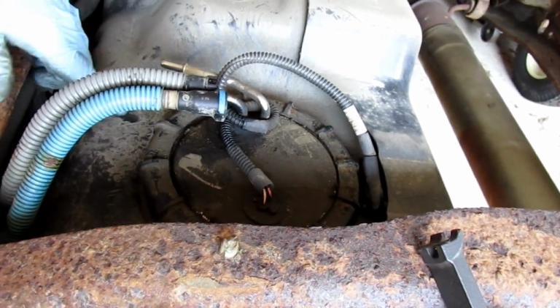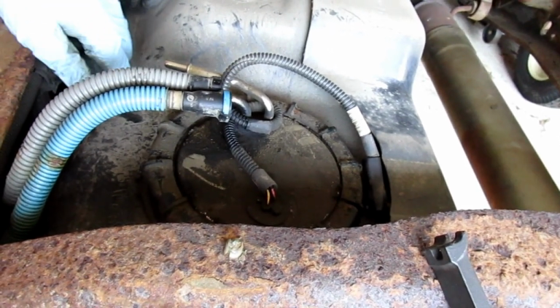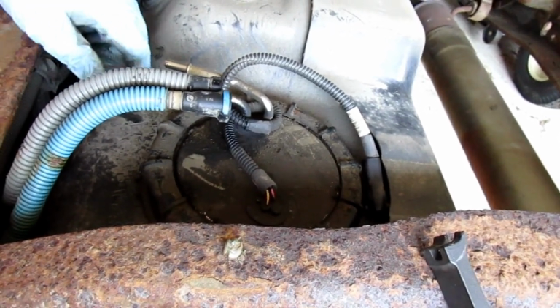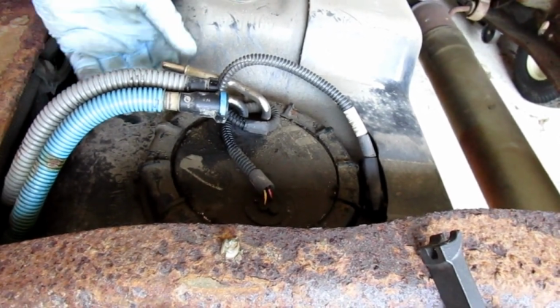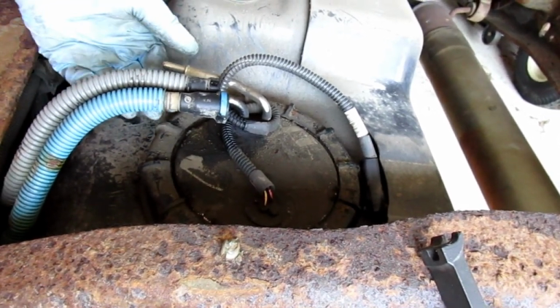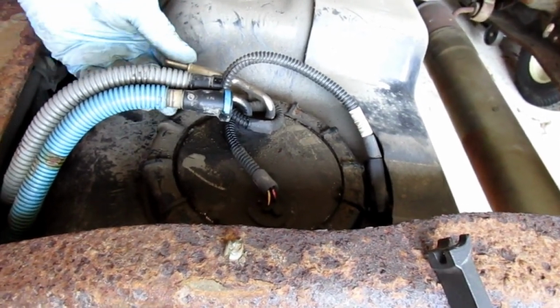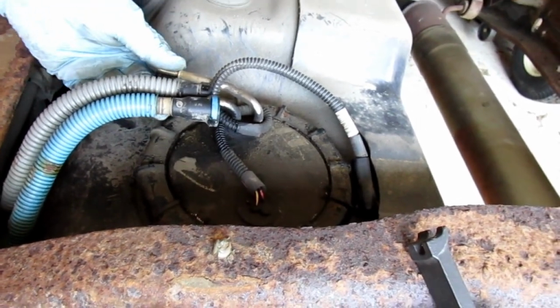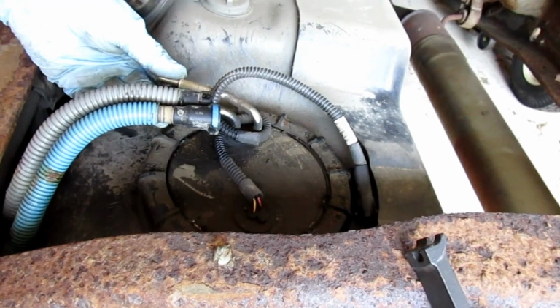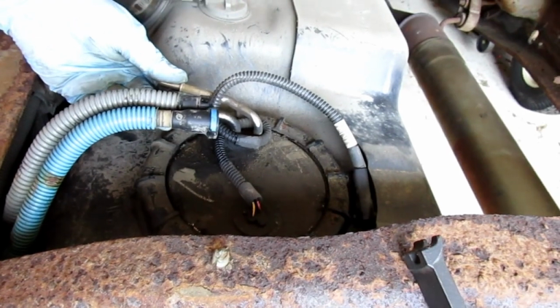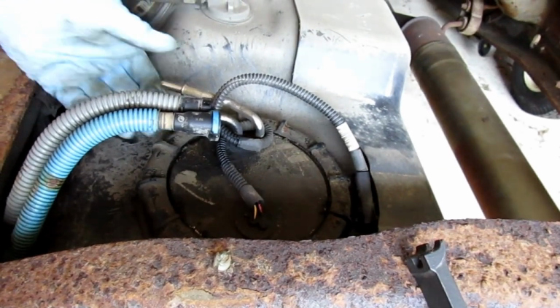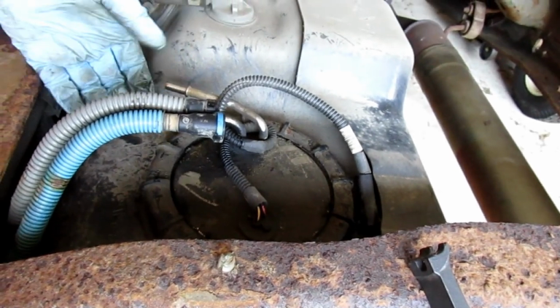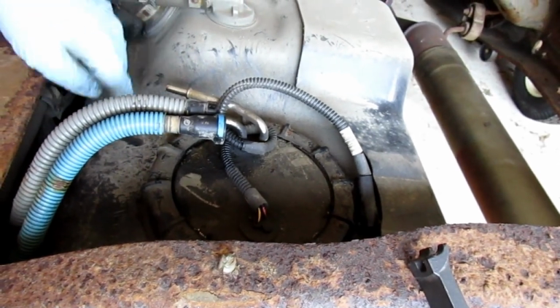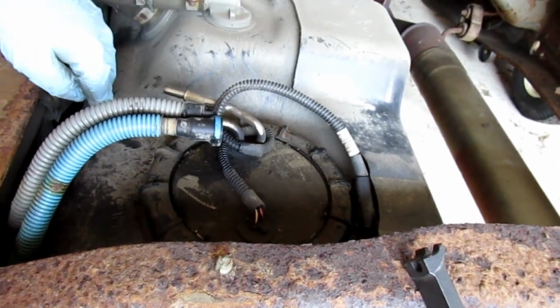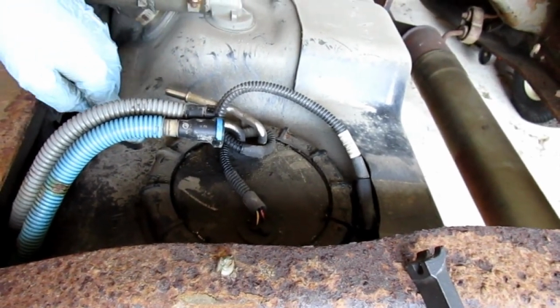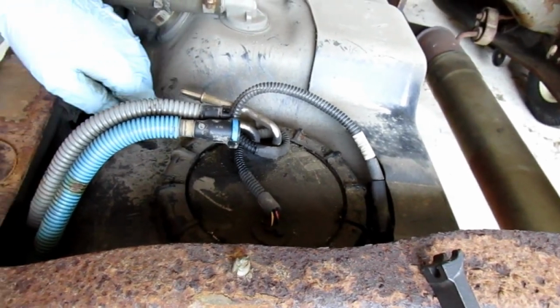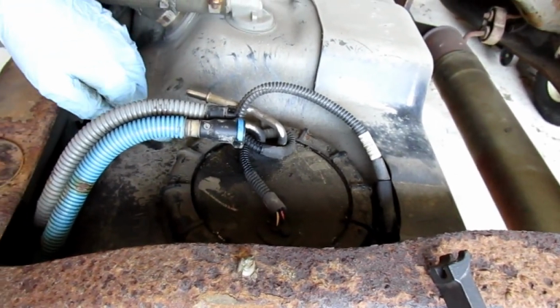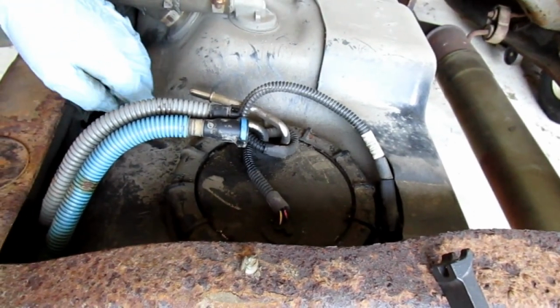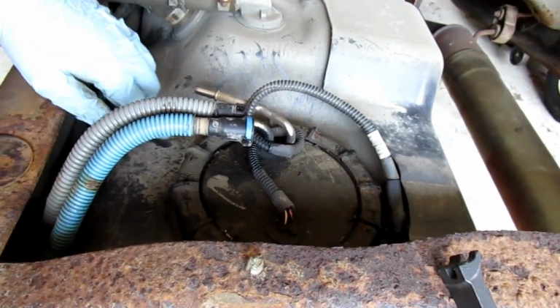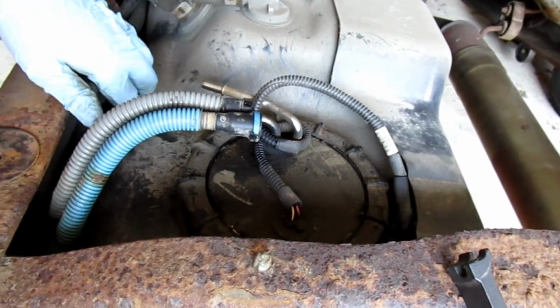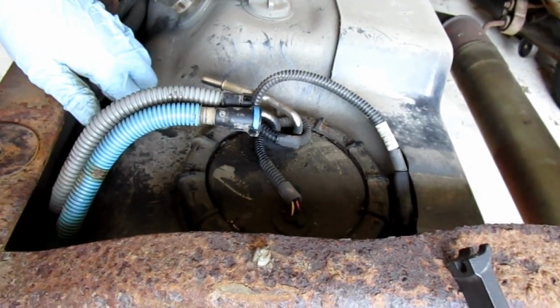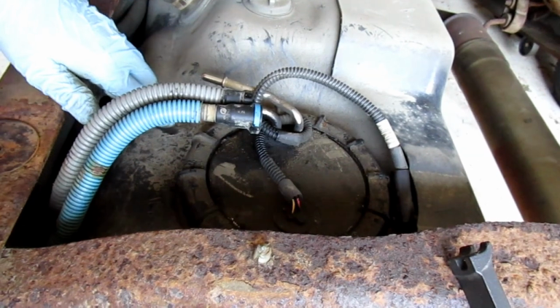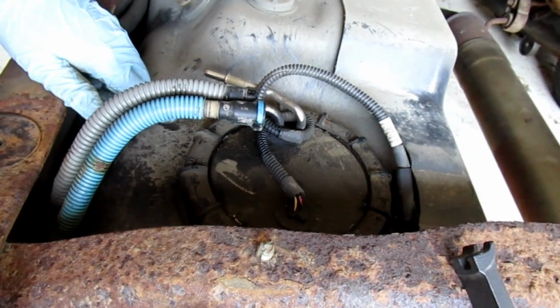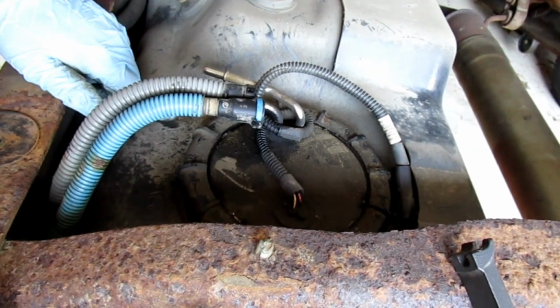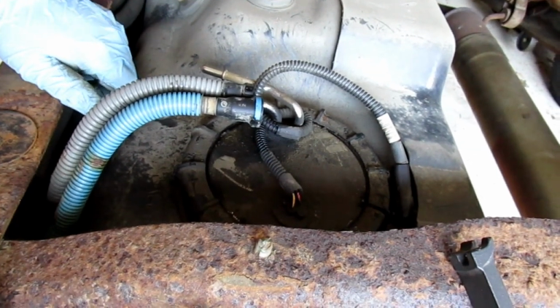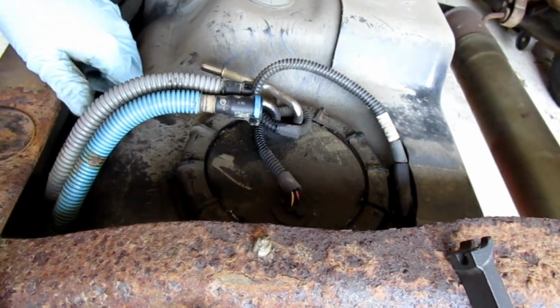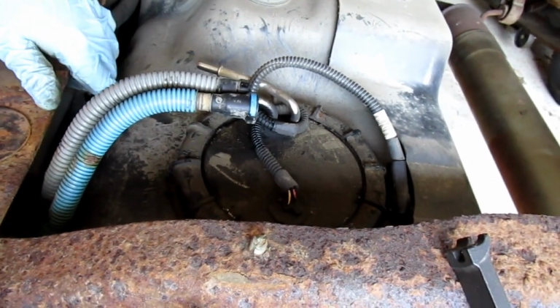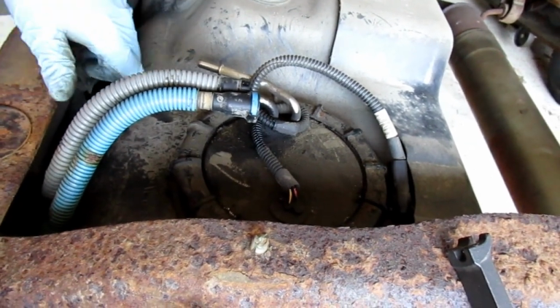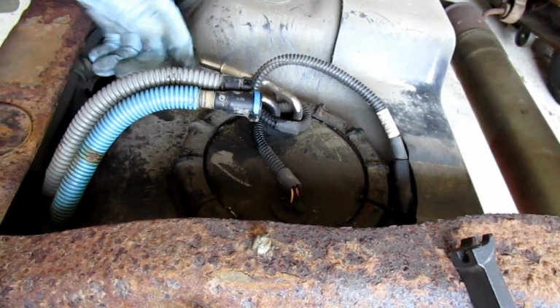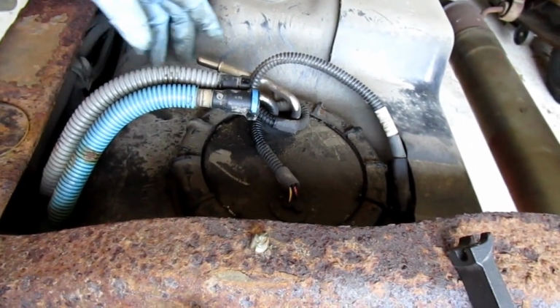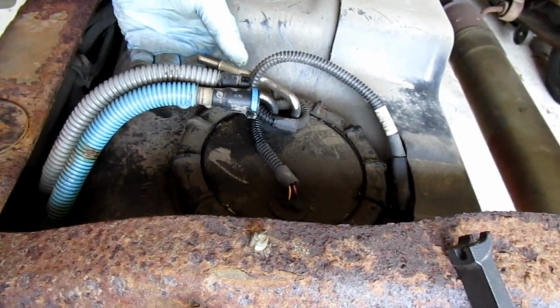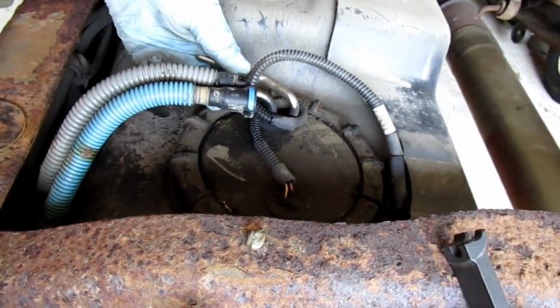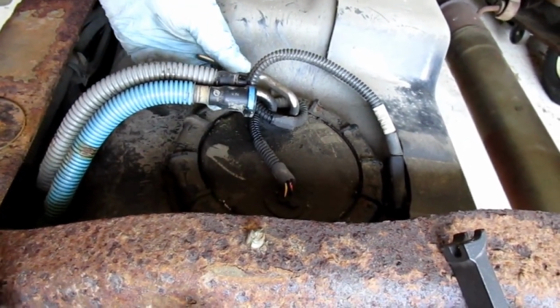Another thing you want to do is make sure you put the lines back the same way they are. You could mark your tank right here so you remember how it went.